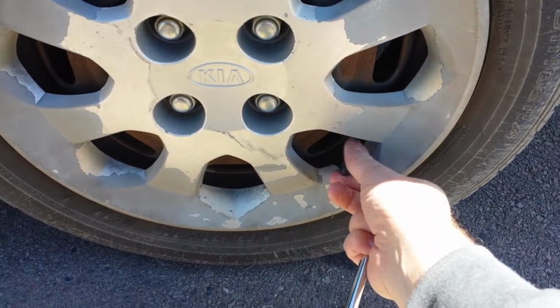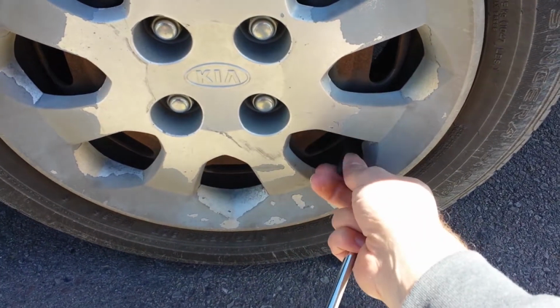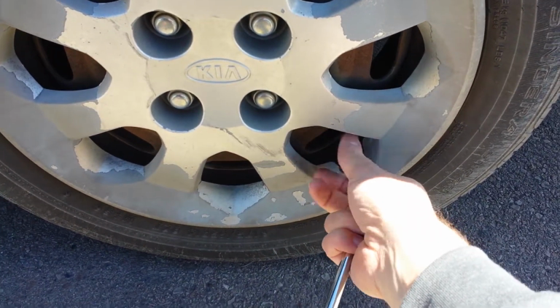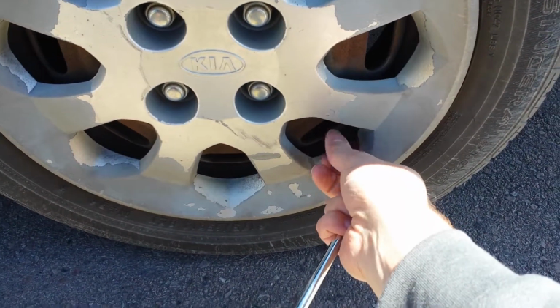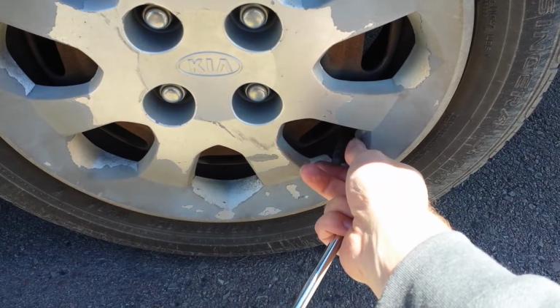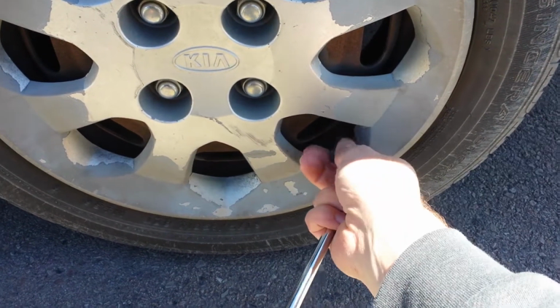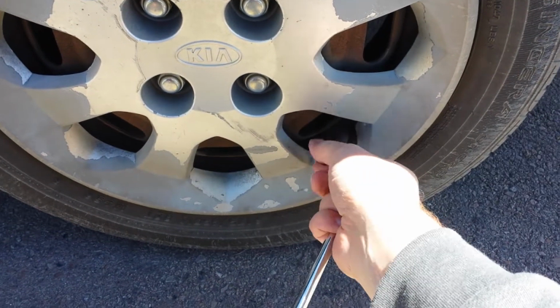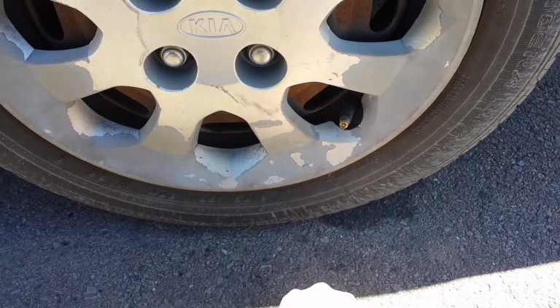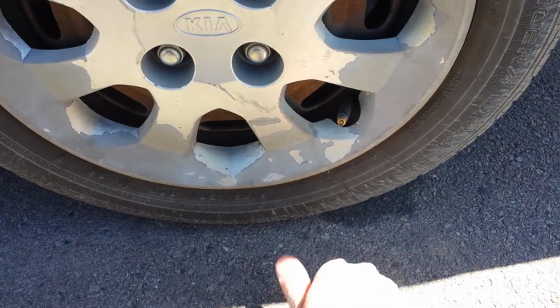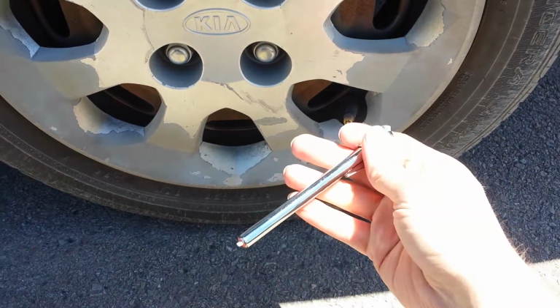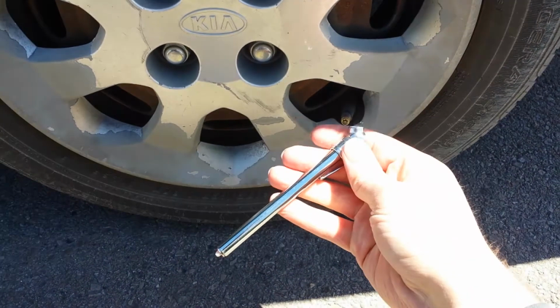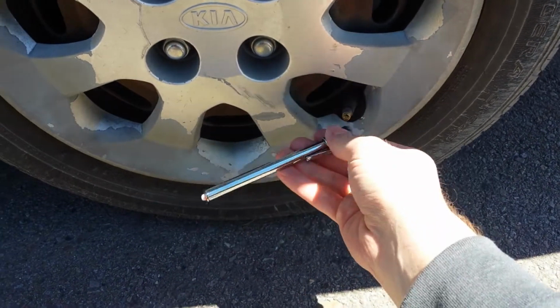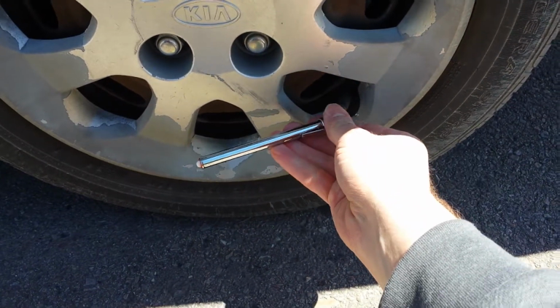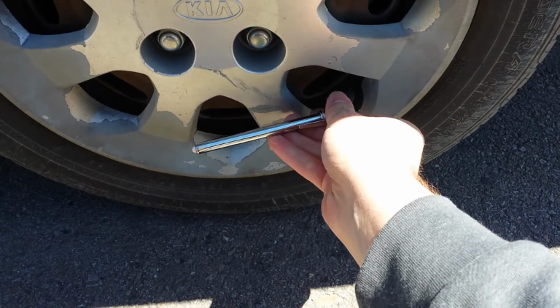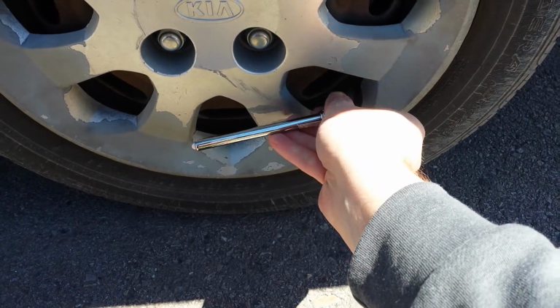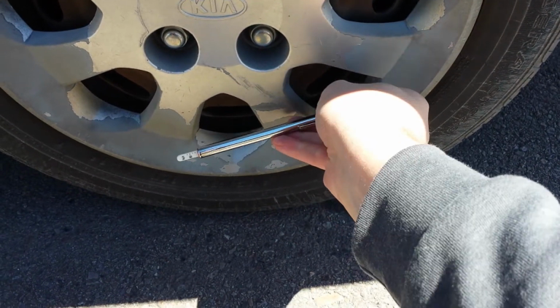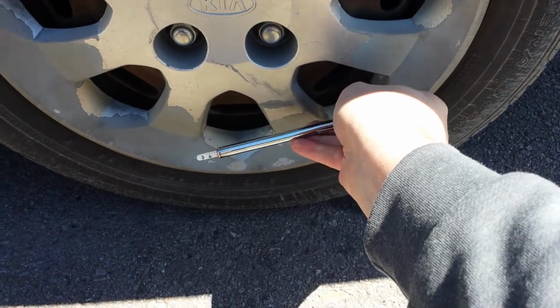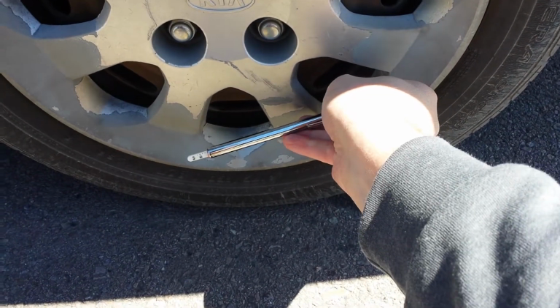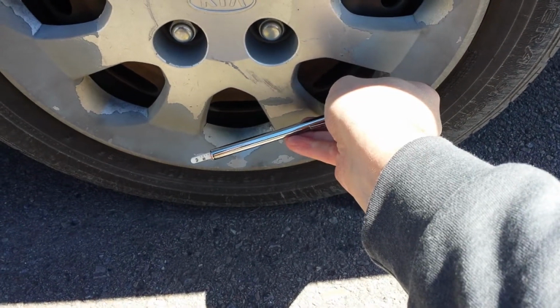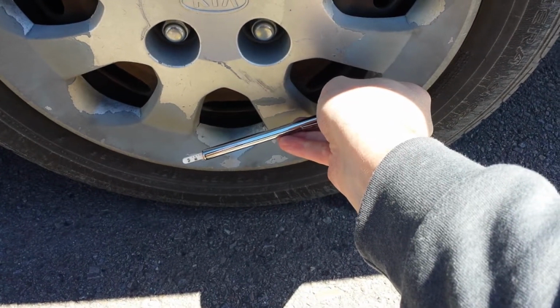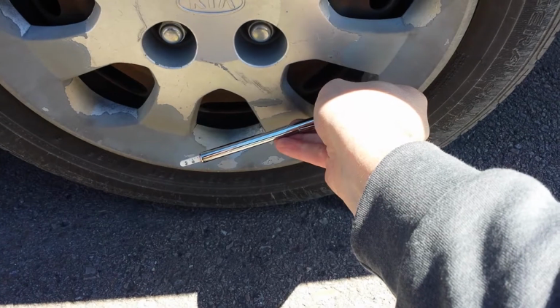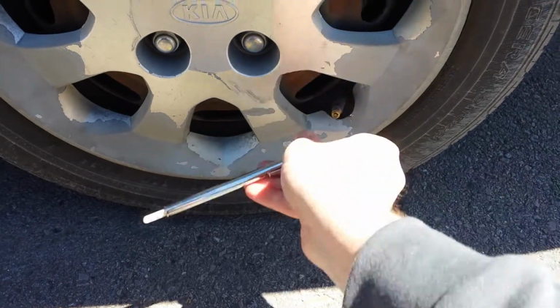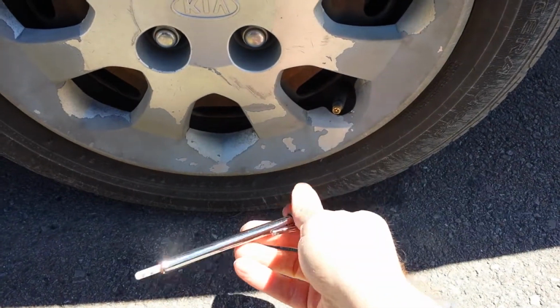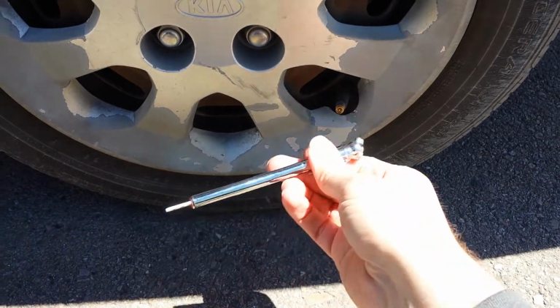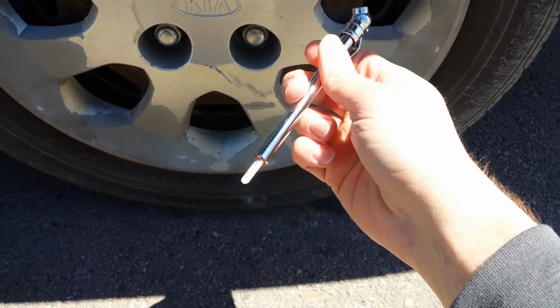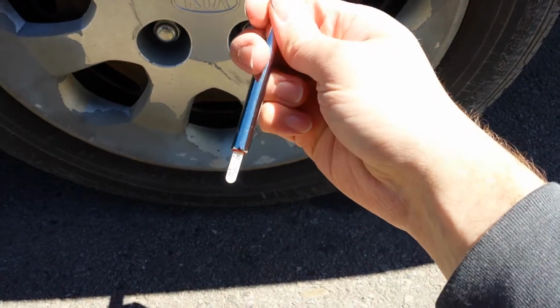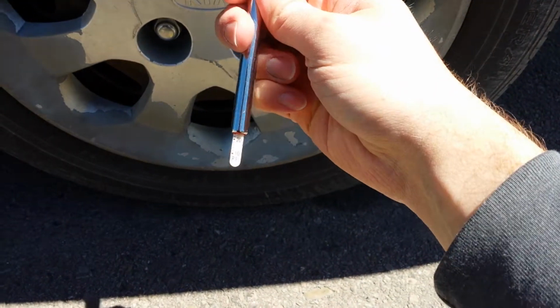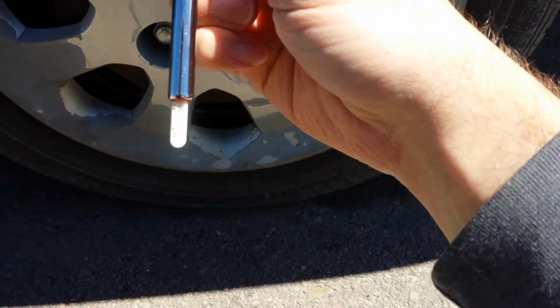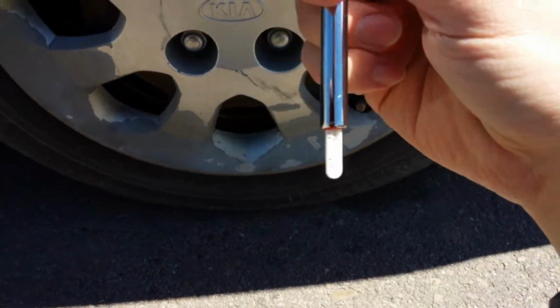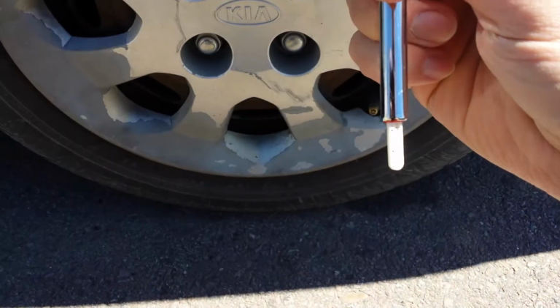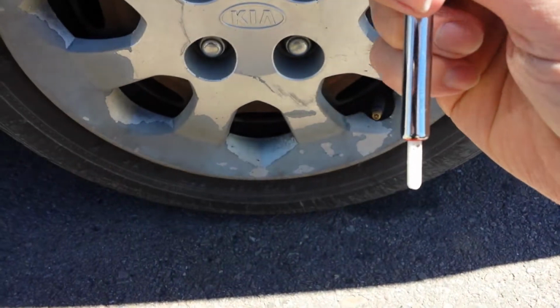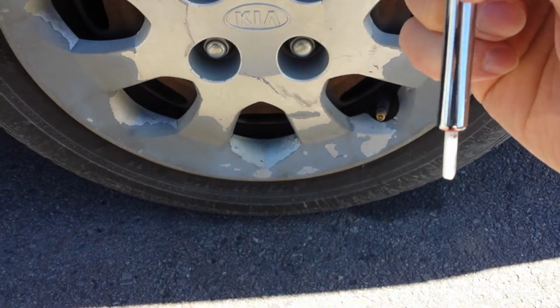Take the cap off your stem here and then it's easiest if you hold it lower here. You want to make sure you get a tight seal so you don't hear air hissing out. Then you look at your reading.